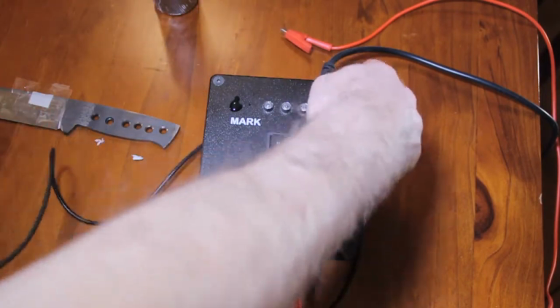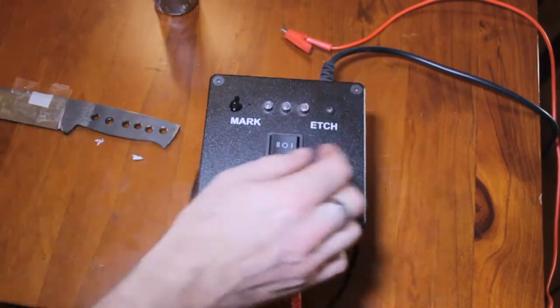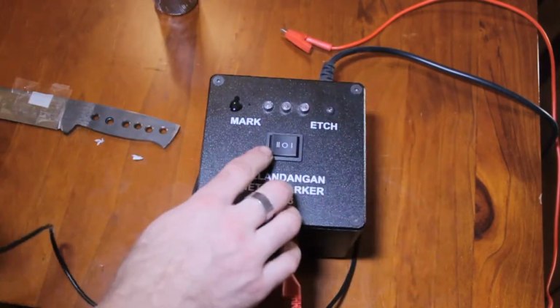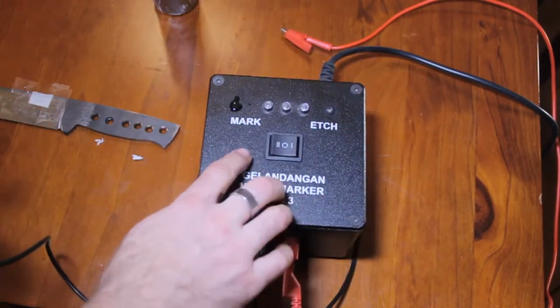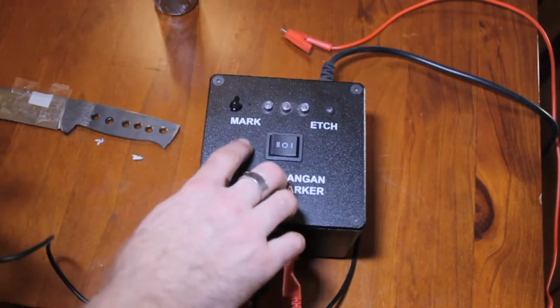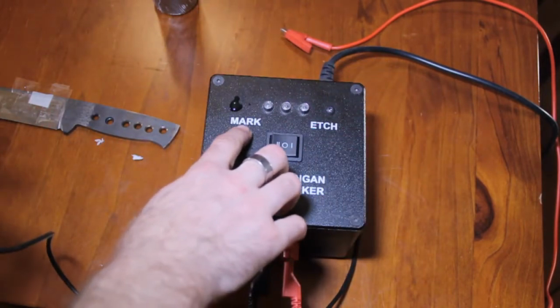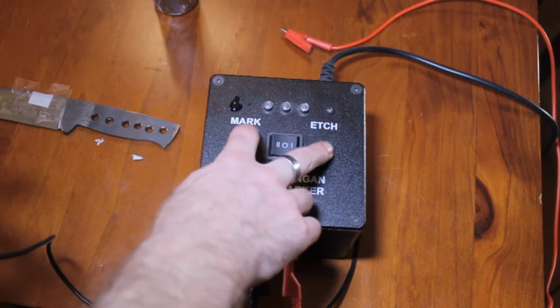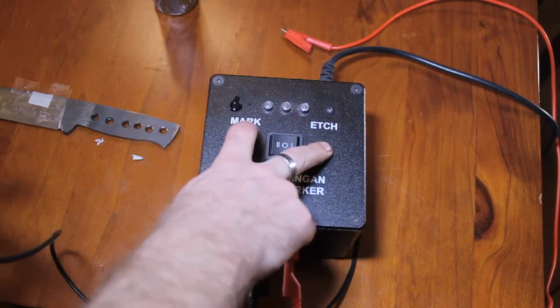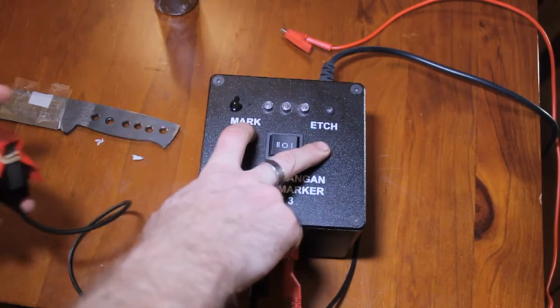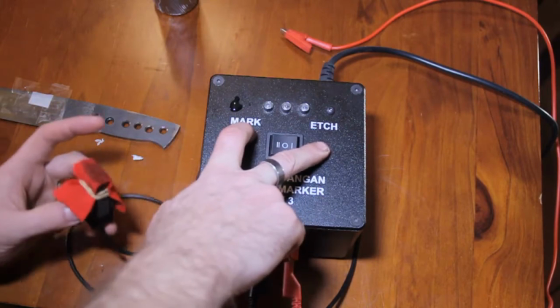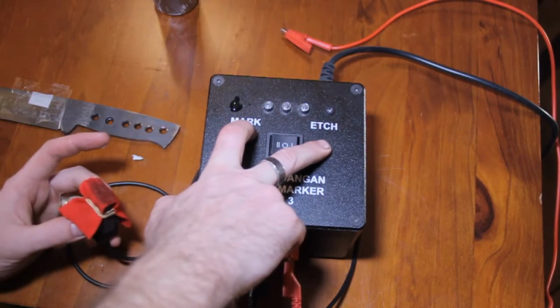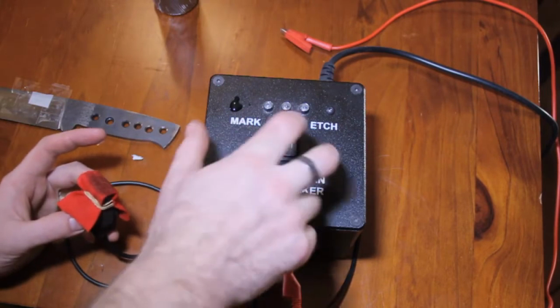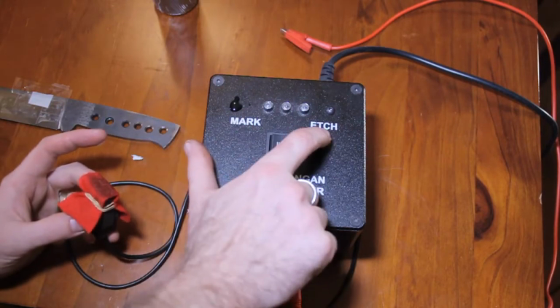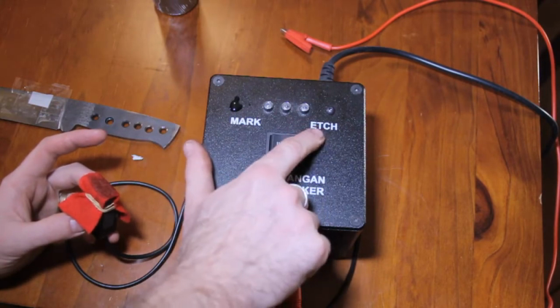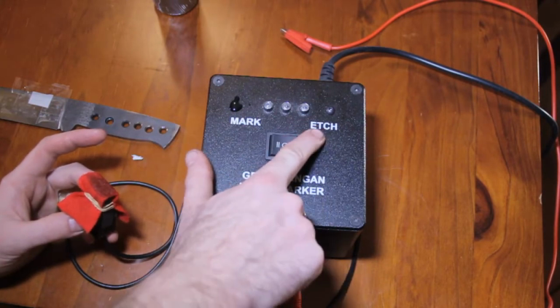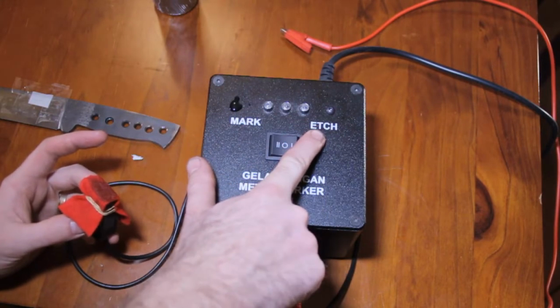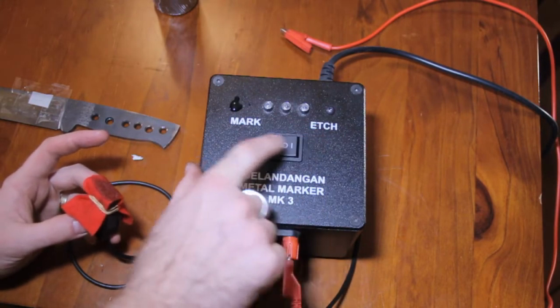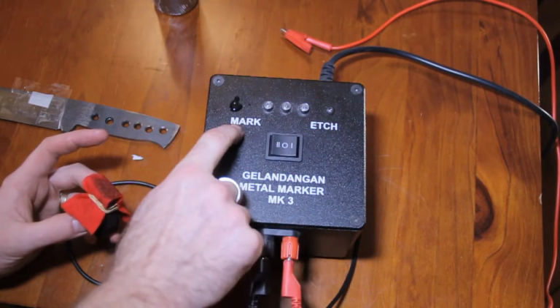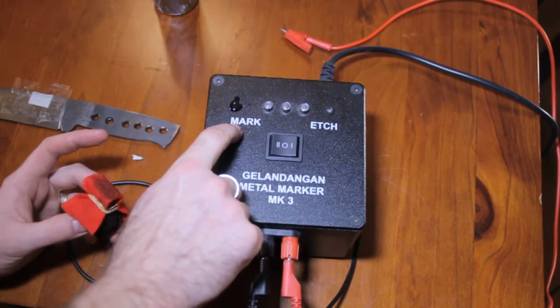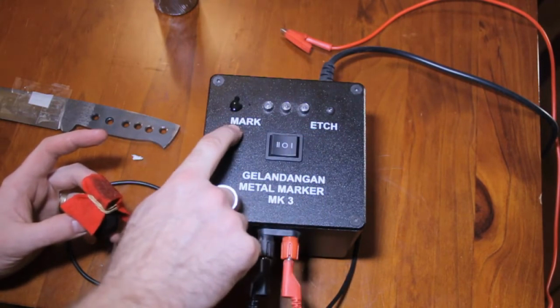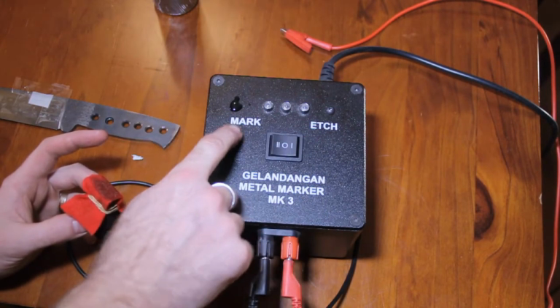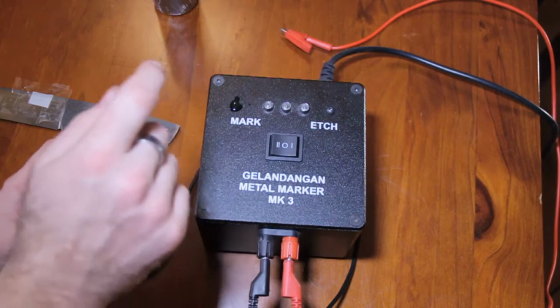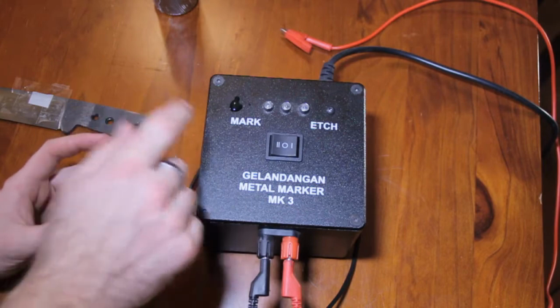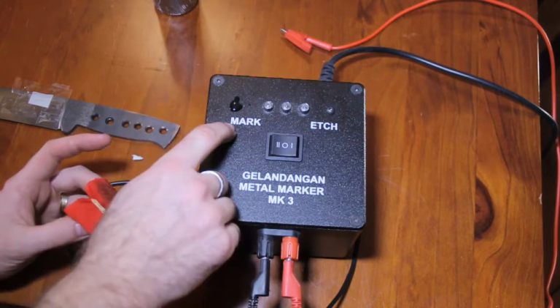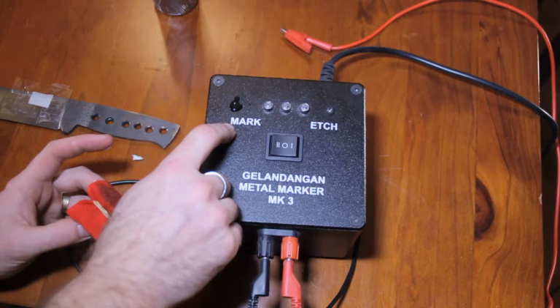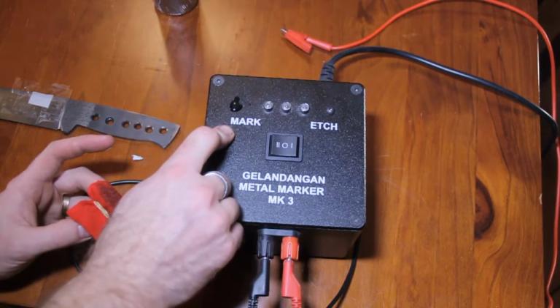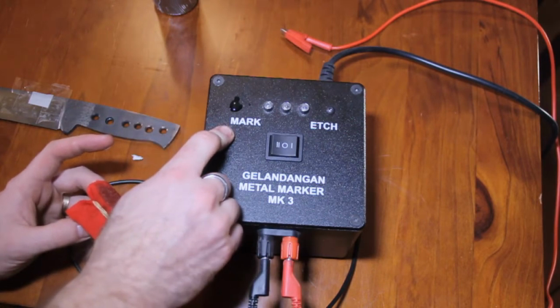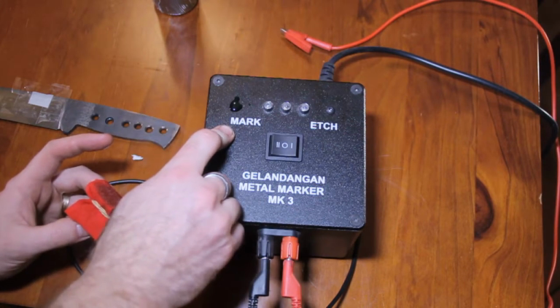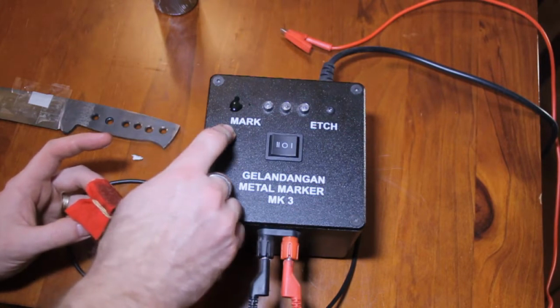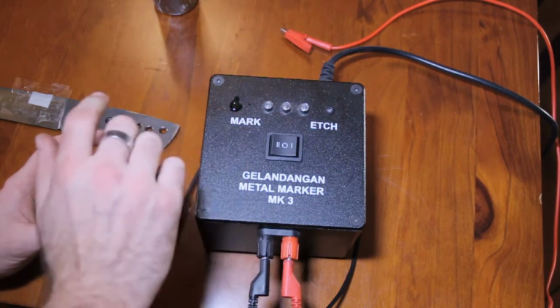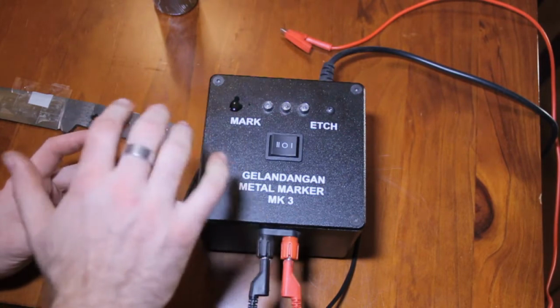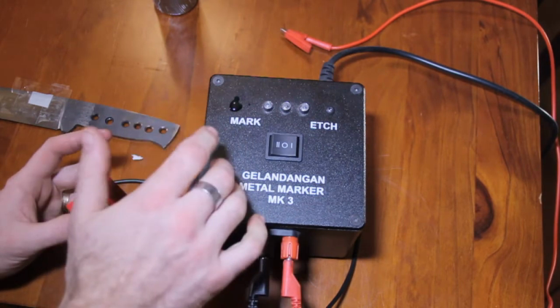There are two modes: mark and etch. Etch will dig the steel away. Mark will redeposit sulphides into your etch and darken it up.